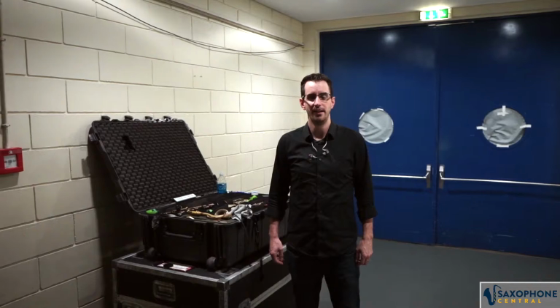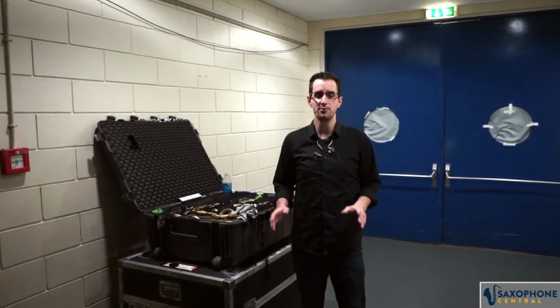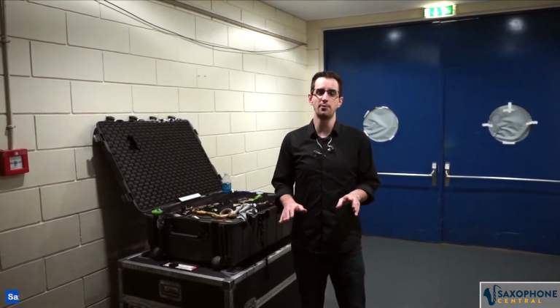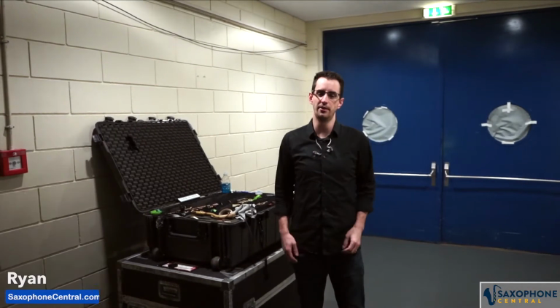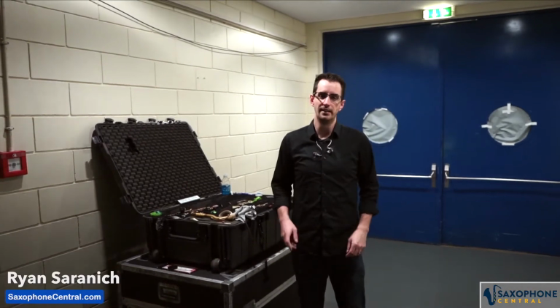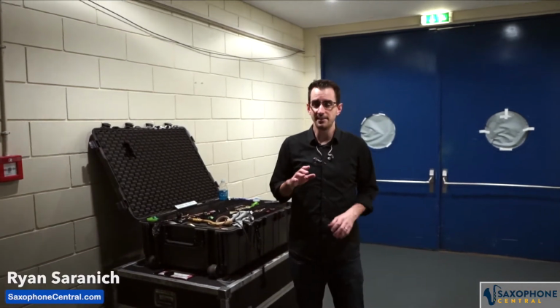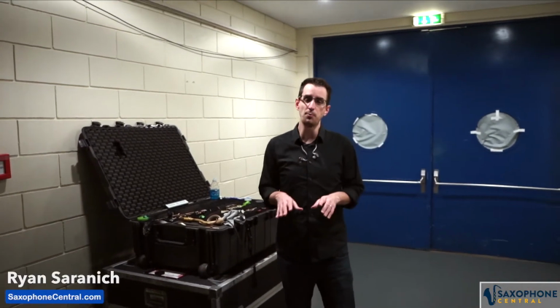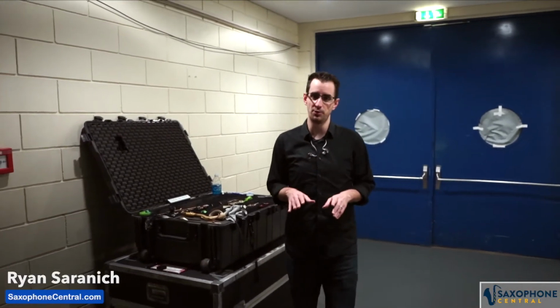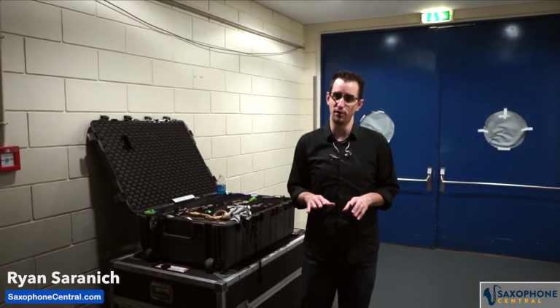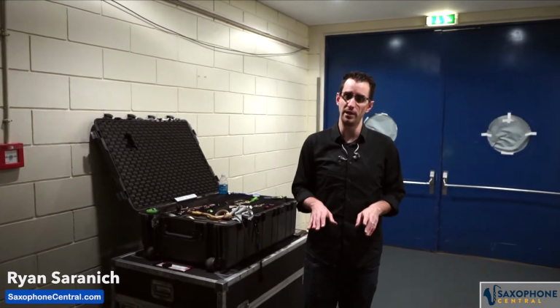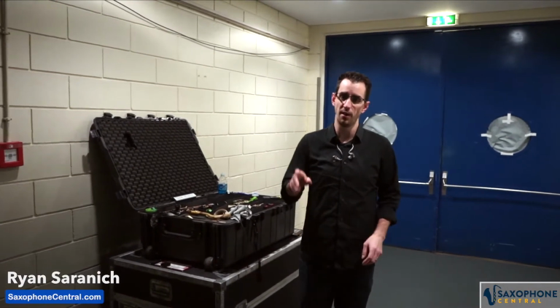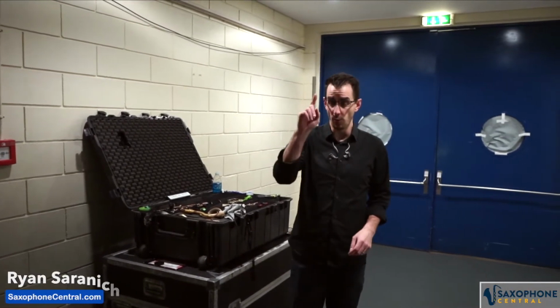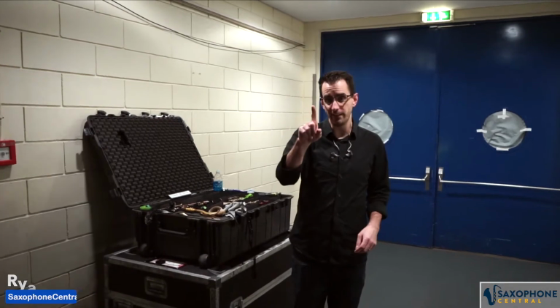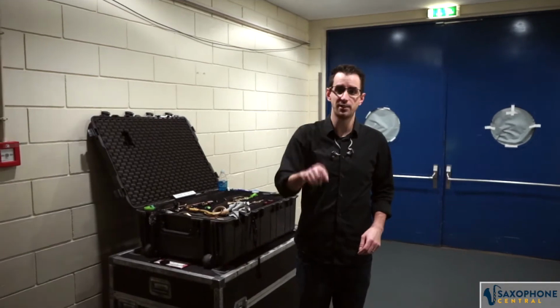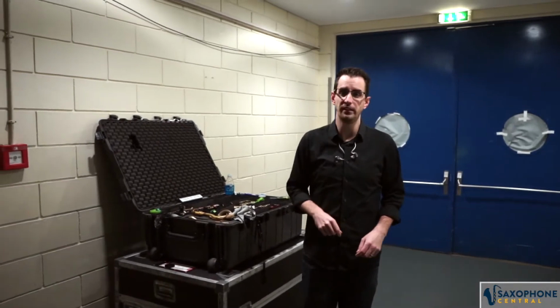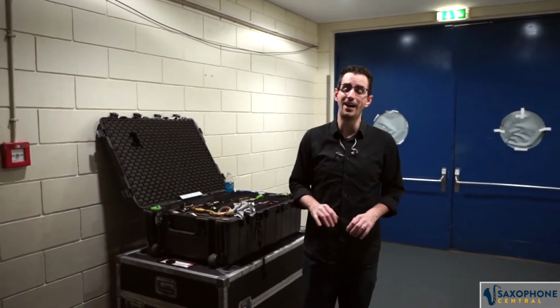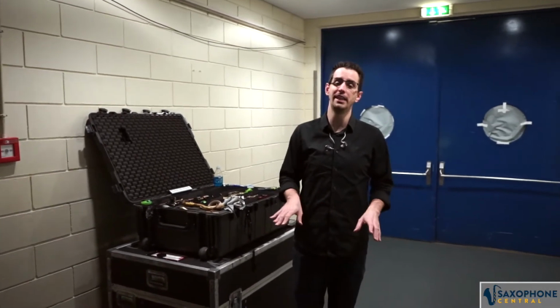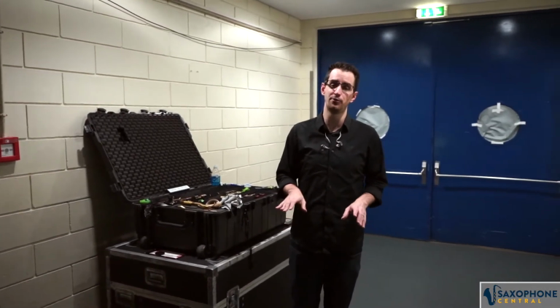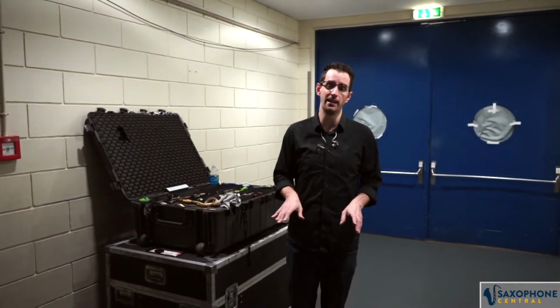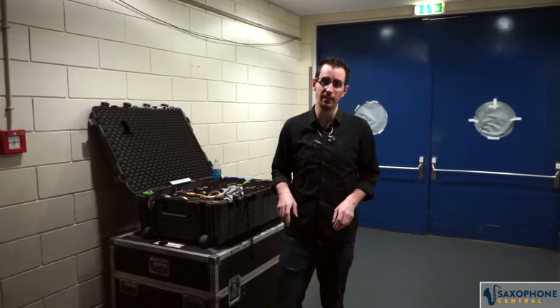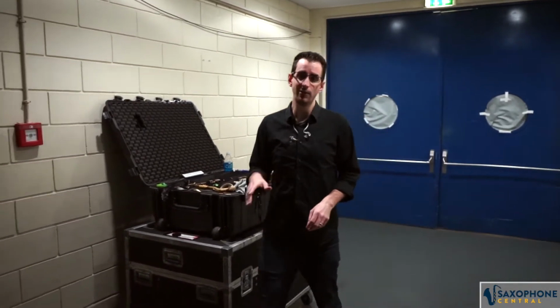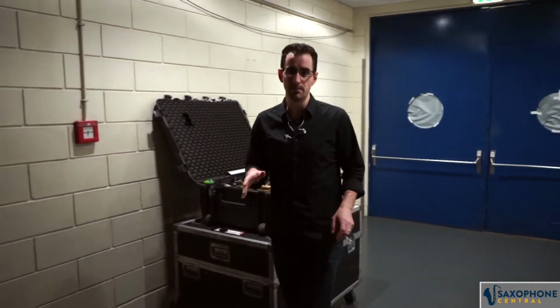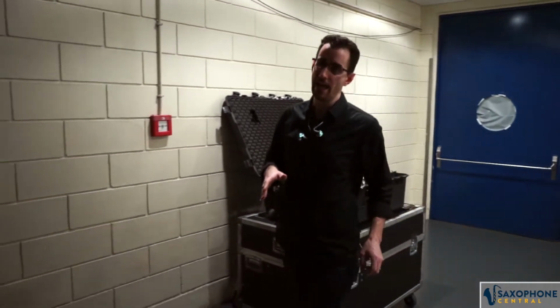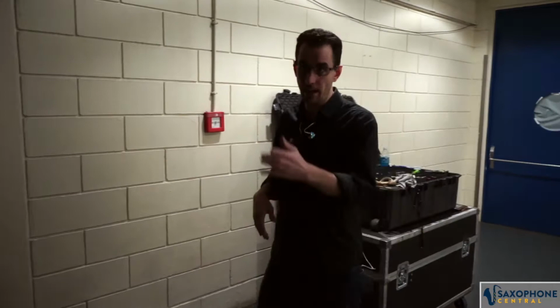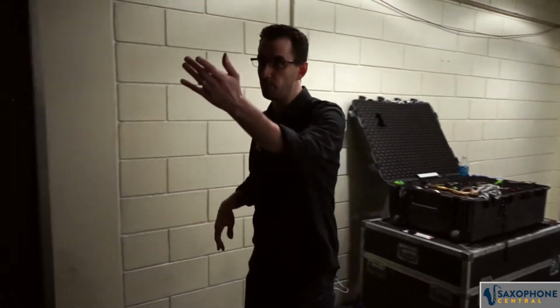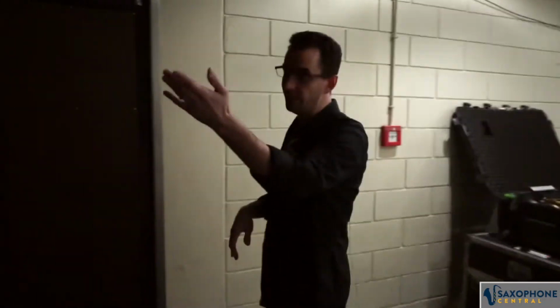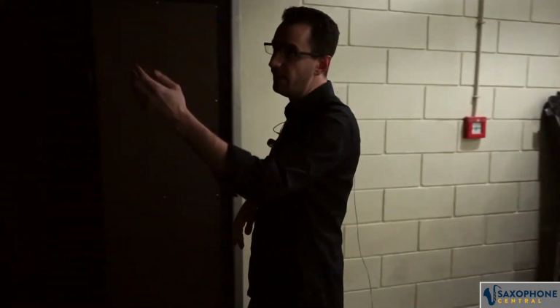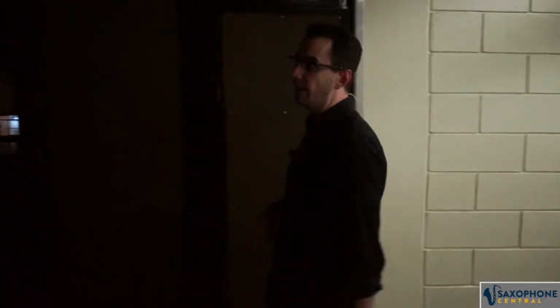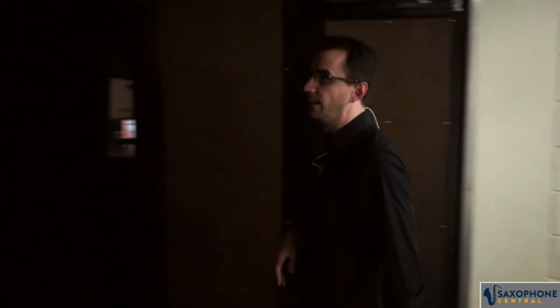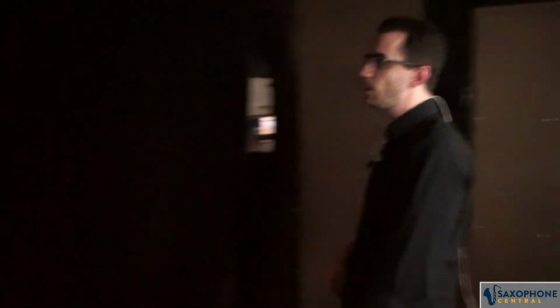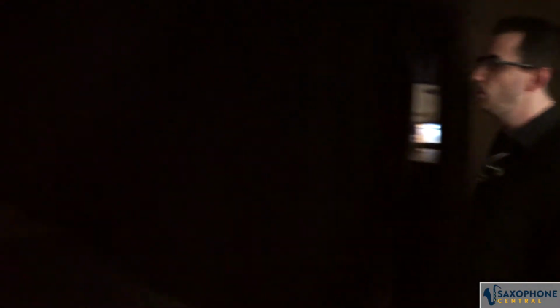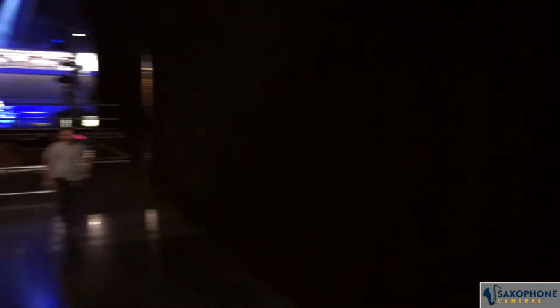Hey guys, Ryan Saronich here. Today is a super special day for a few reasons. One, because we're playing the final gig of 2019 here in Lisbon at Altus Arena. What a beautiful place.